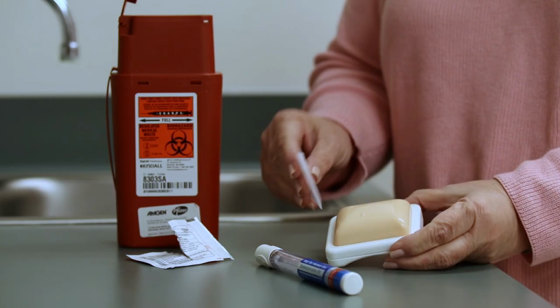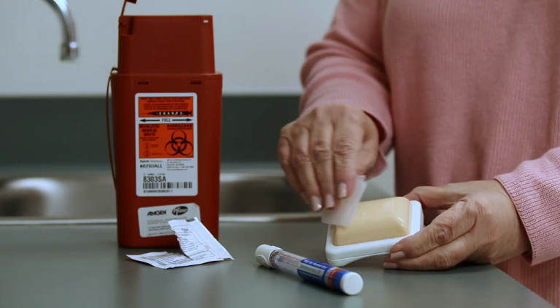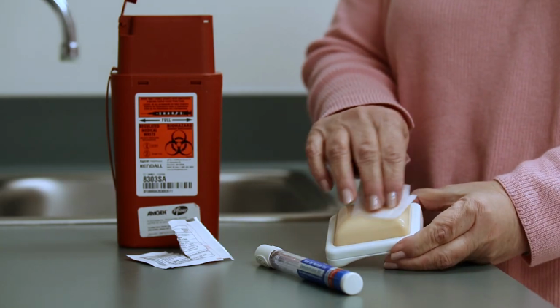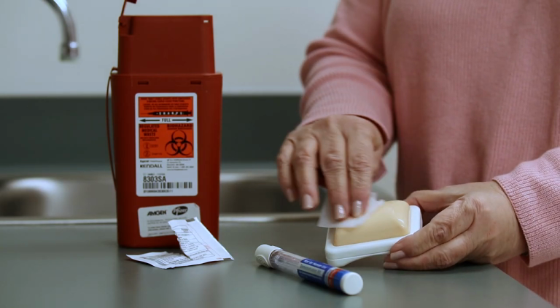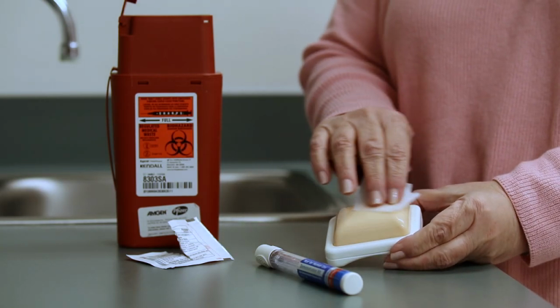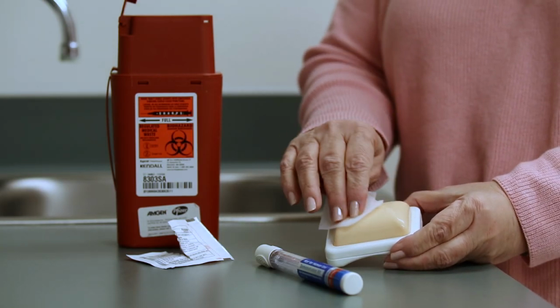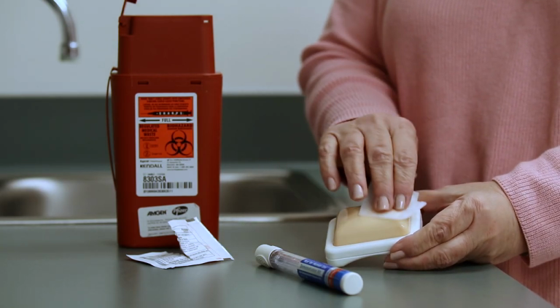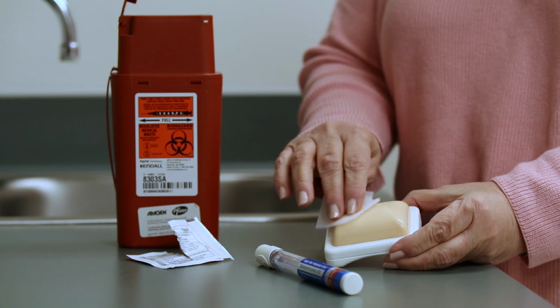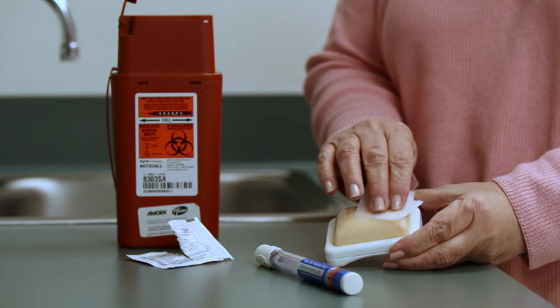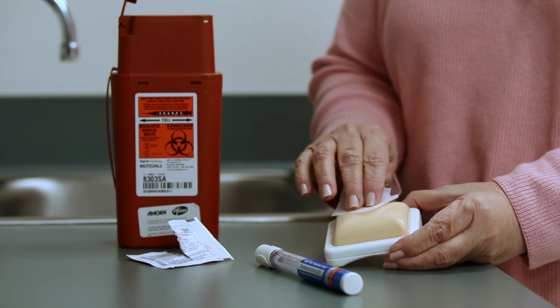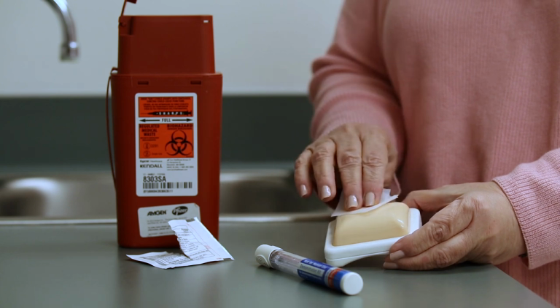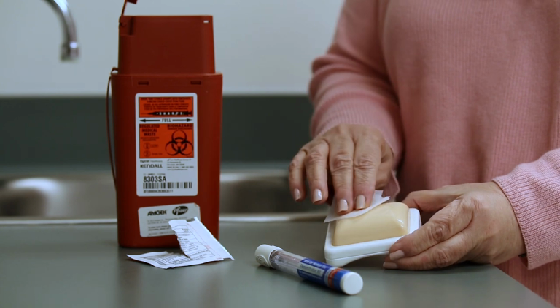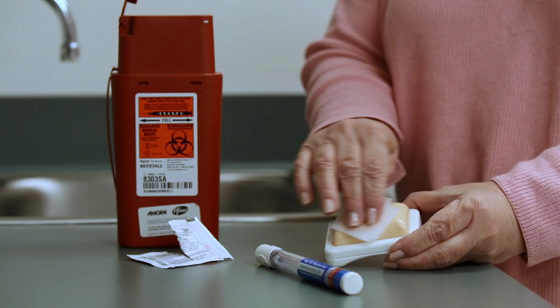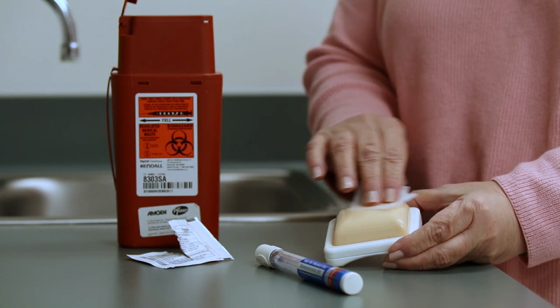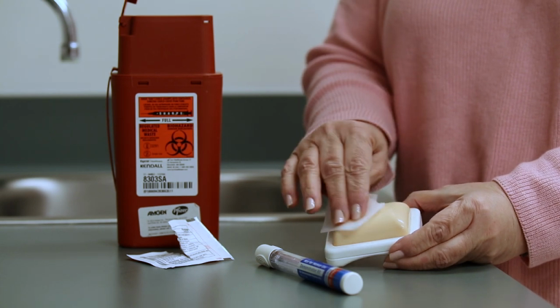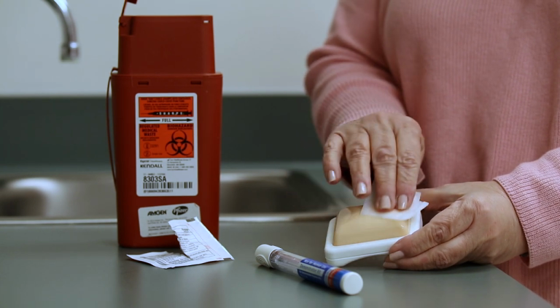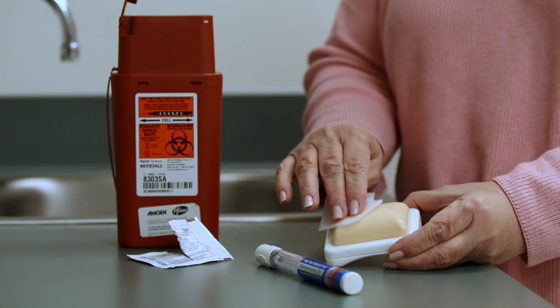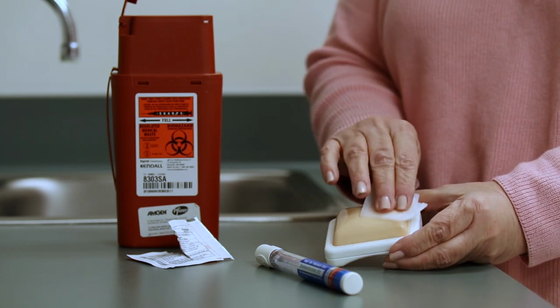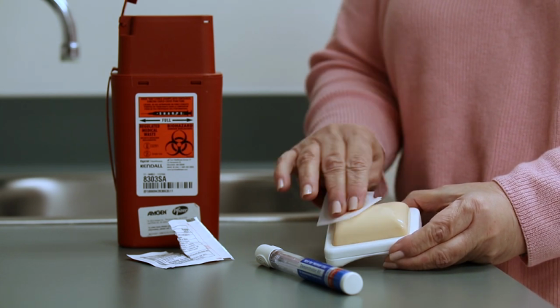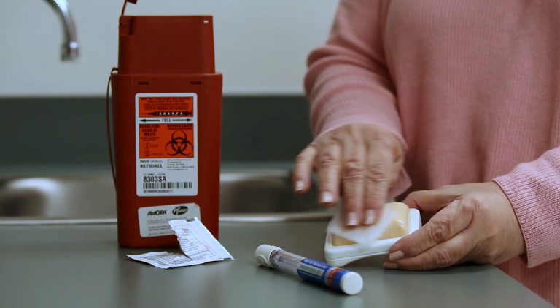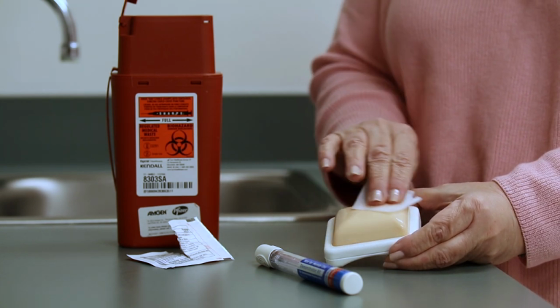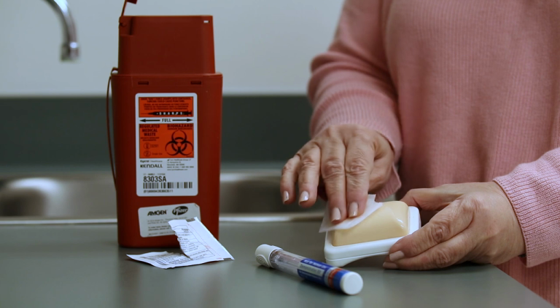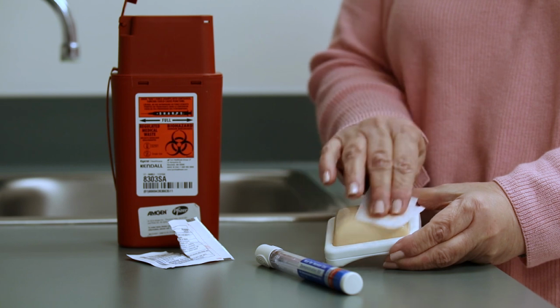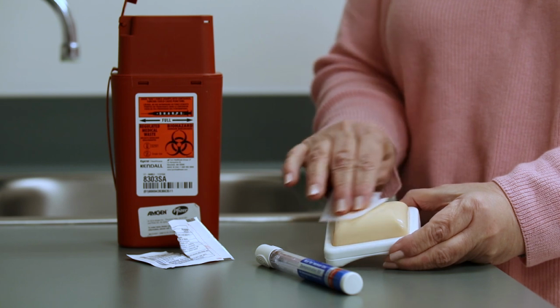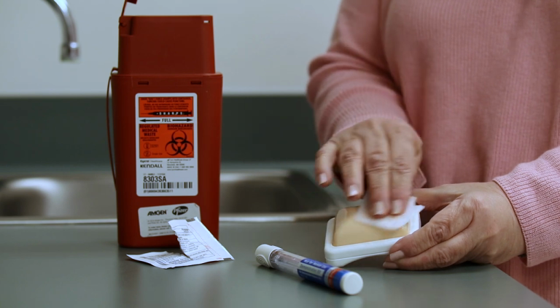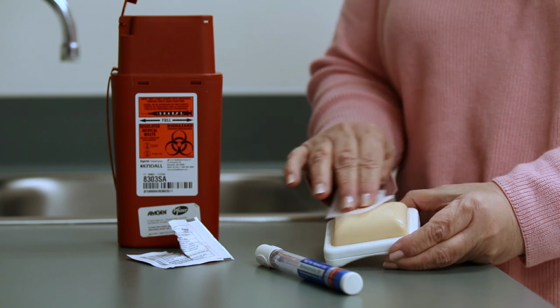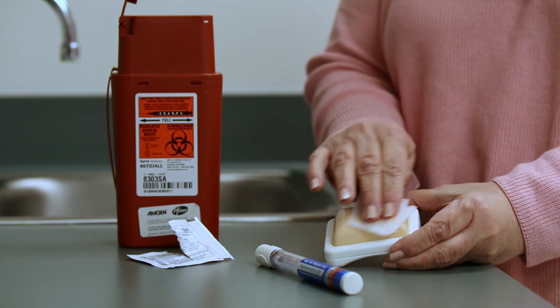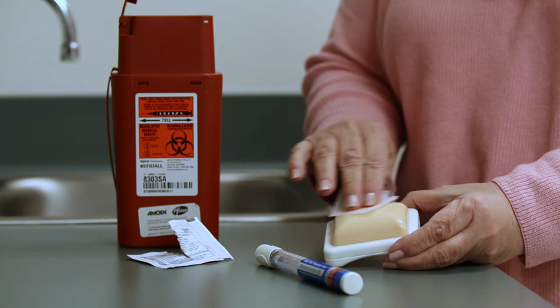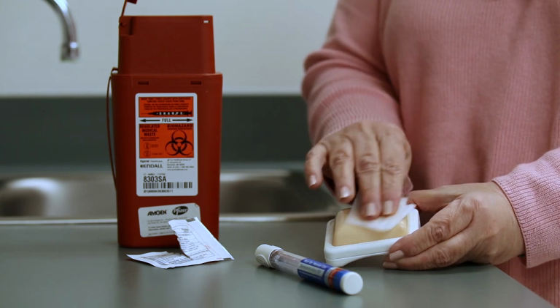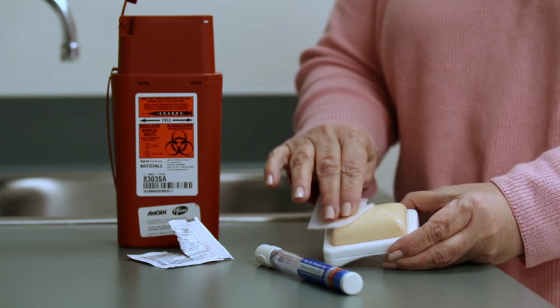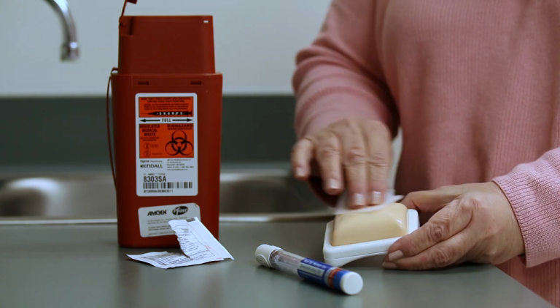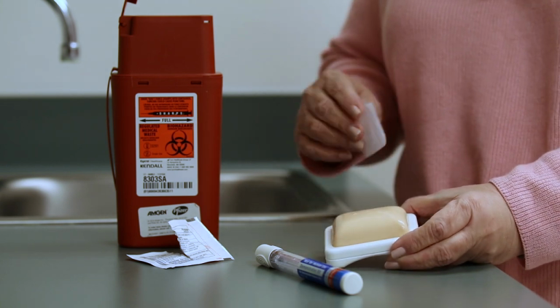You're going to clean off your skin in the place where you want to inject. Just rub the alcohol in a circular motion for about 15 to 20 seconds and that should do it.